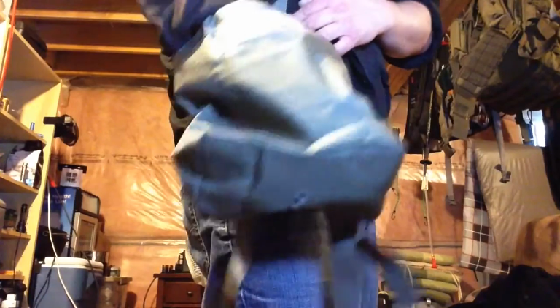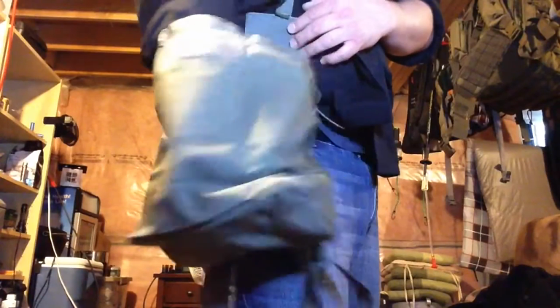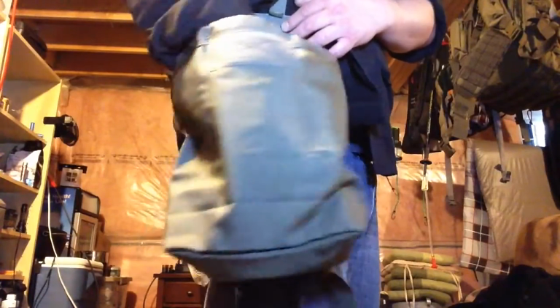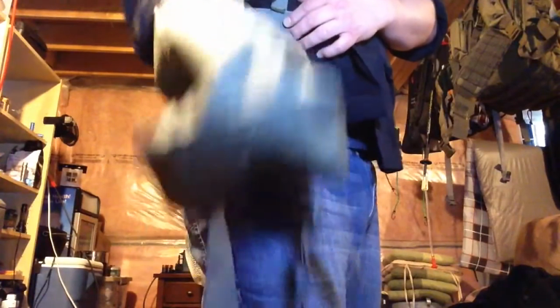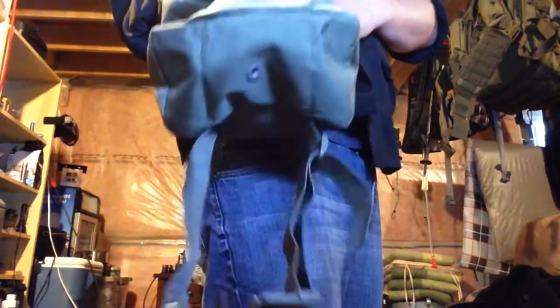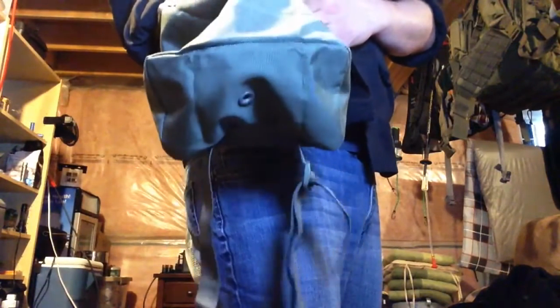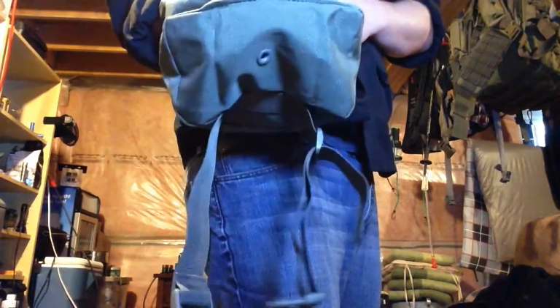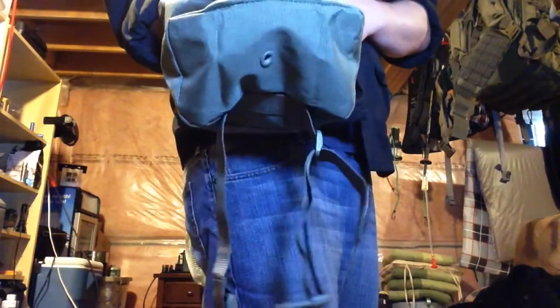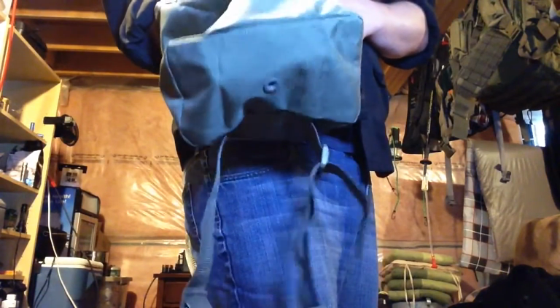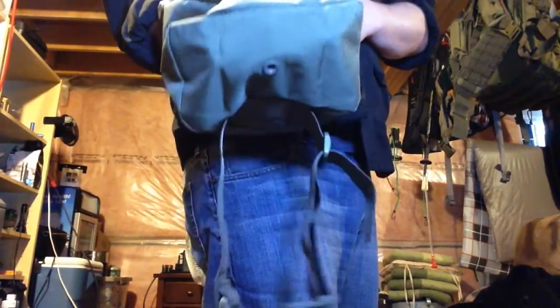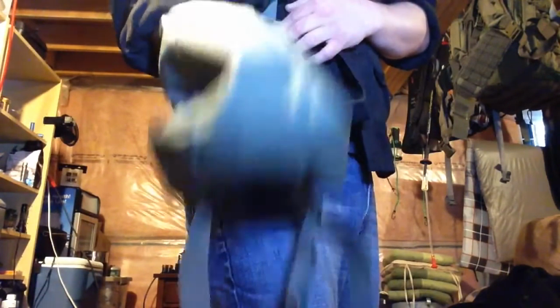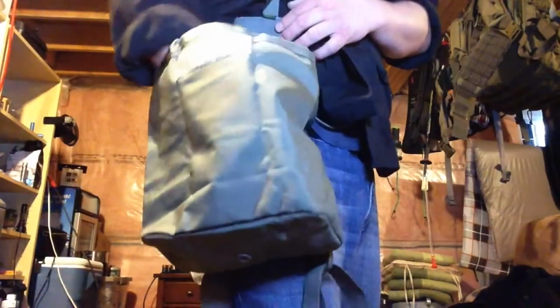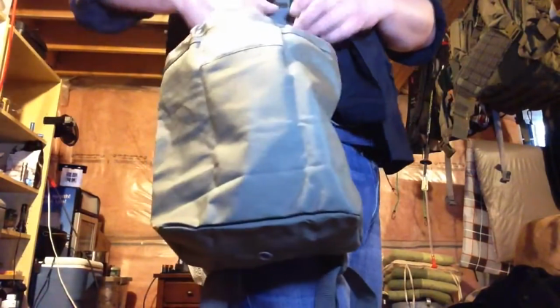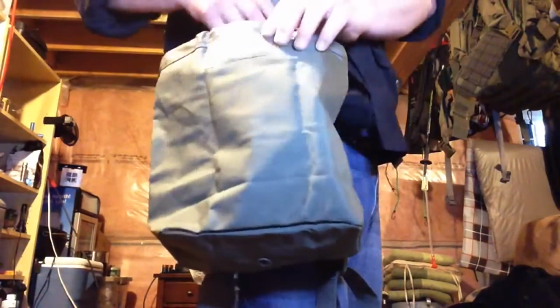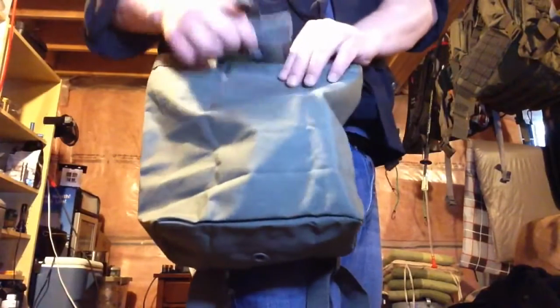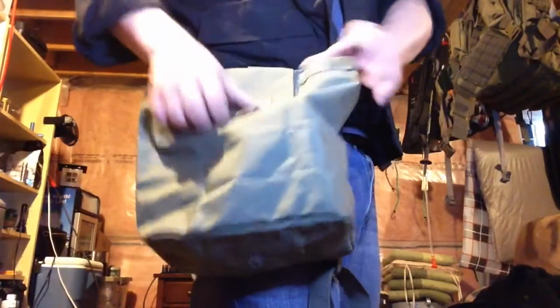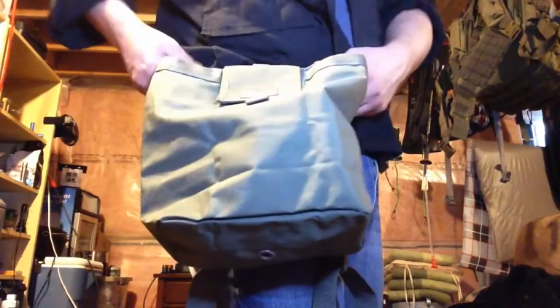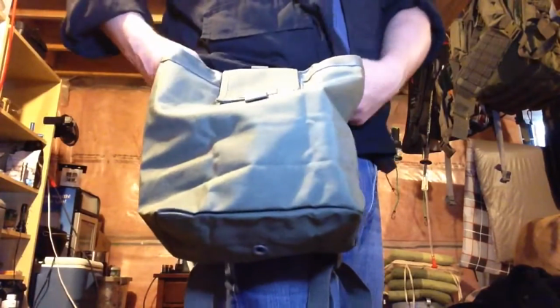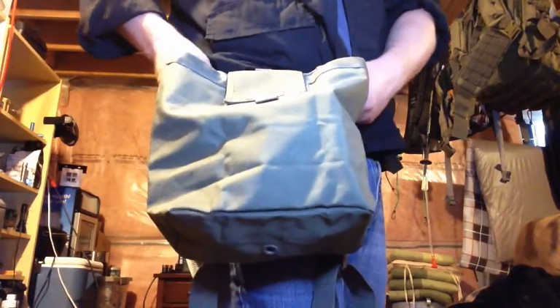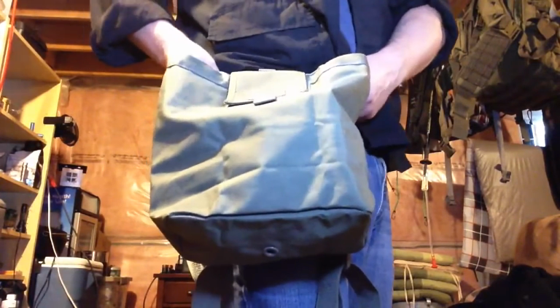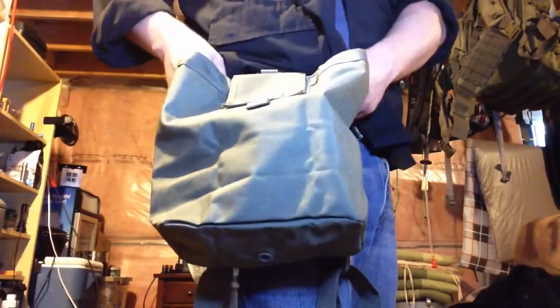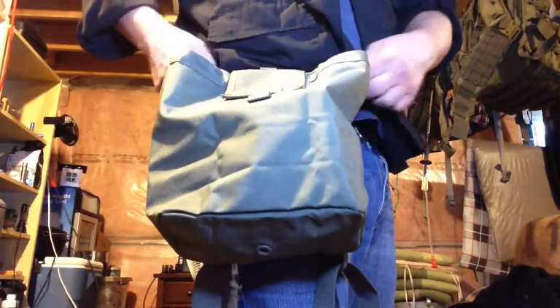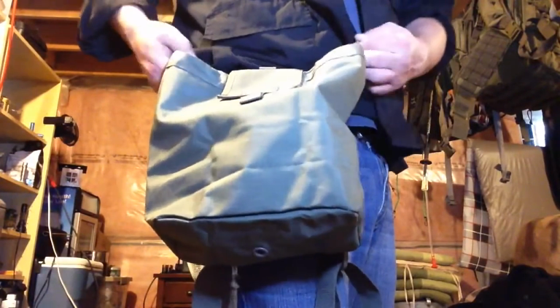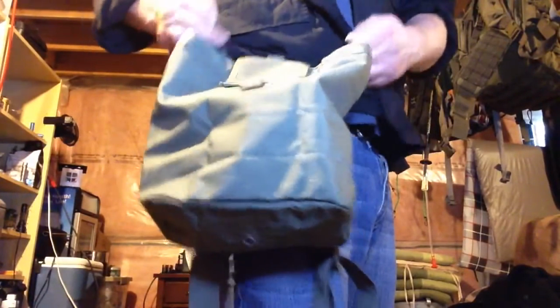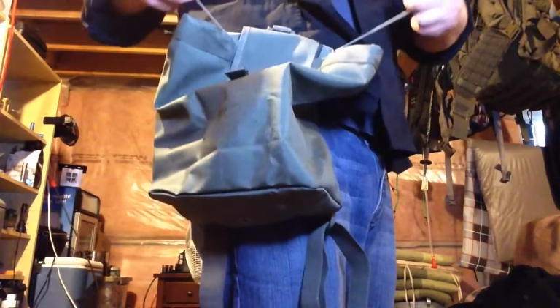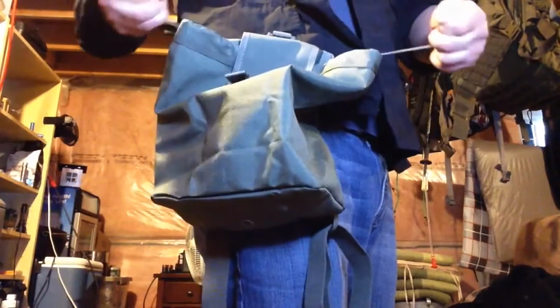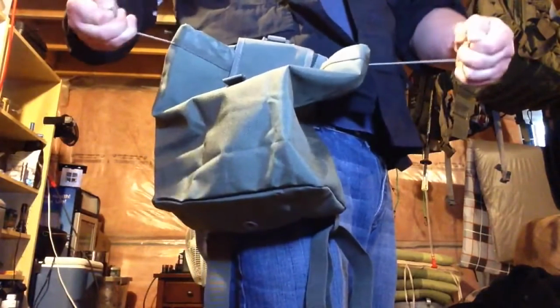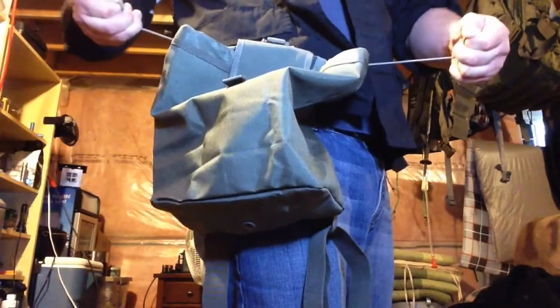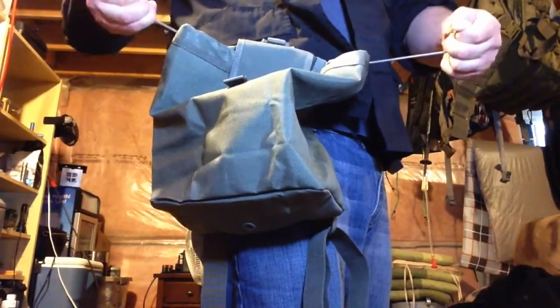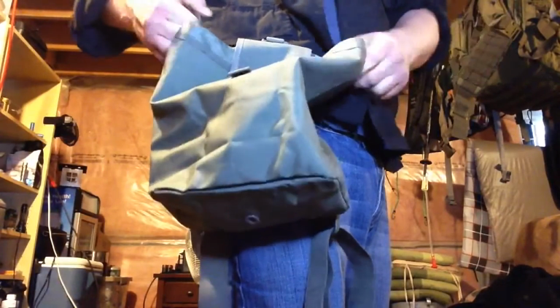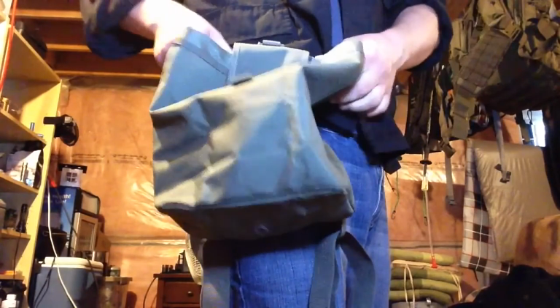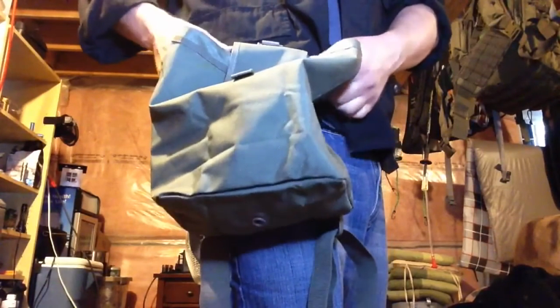It comes in several different colors, from safety yellow to camo and everything in between — desert, camel, a whole bunch of different colors. It cinches shut with pull cords, and it's got a drainage hole in the bottom.